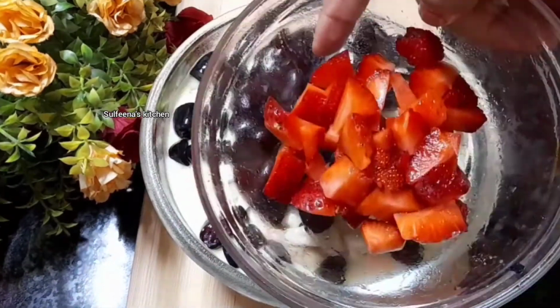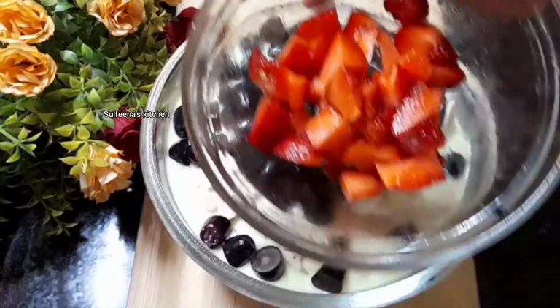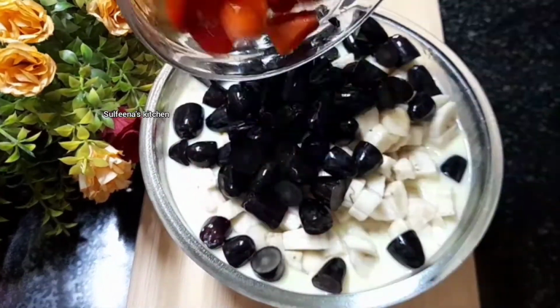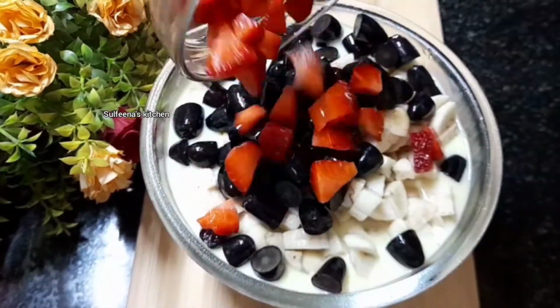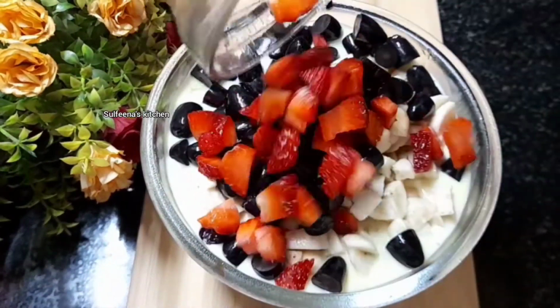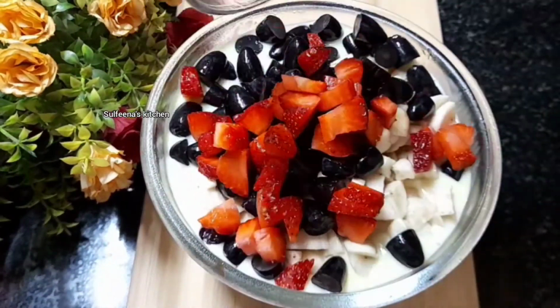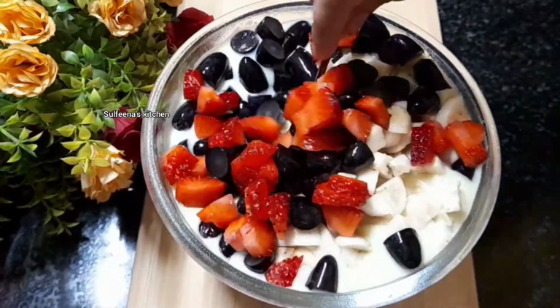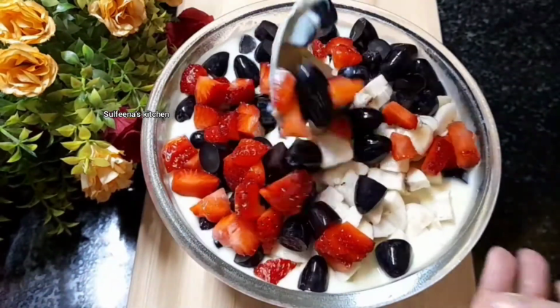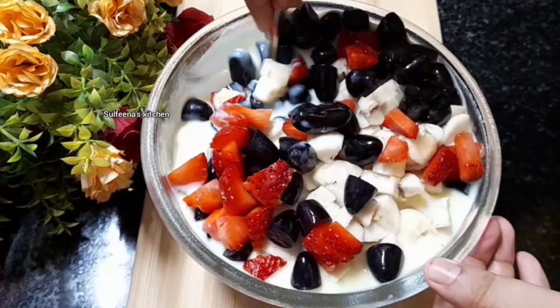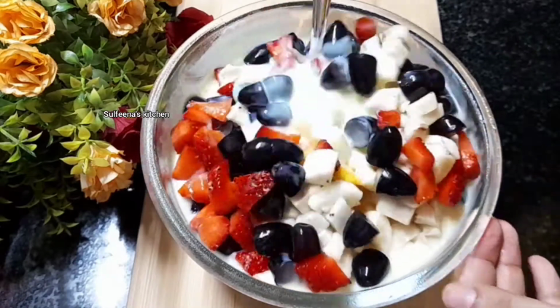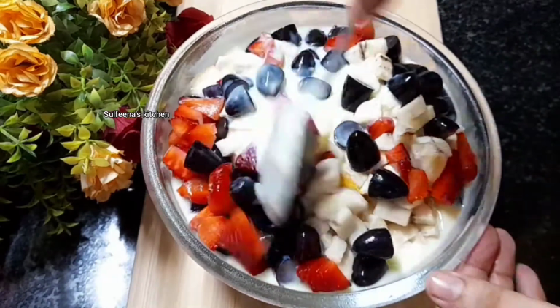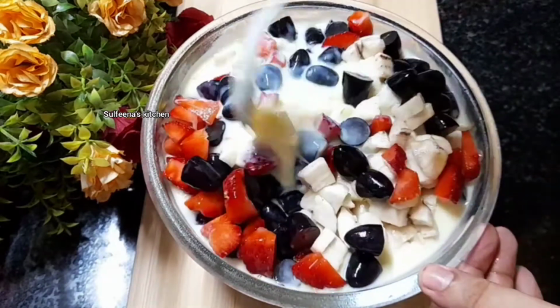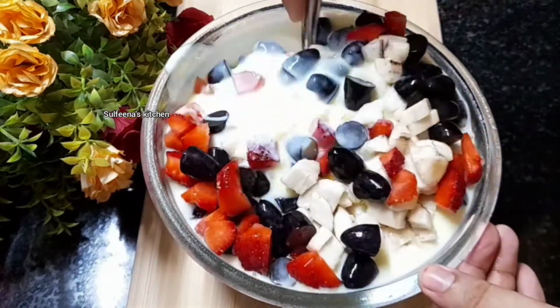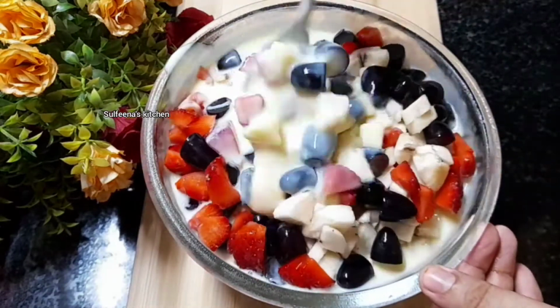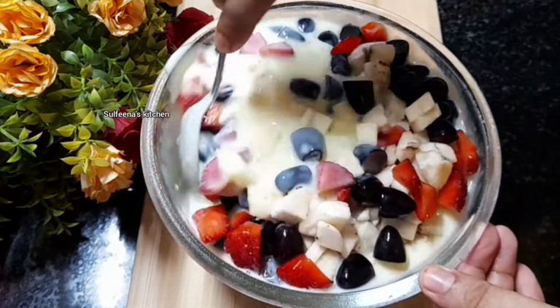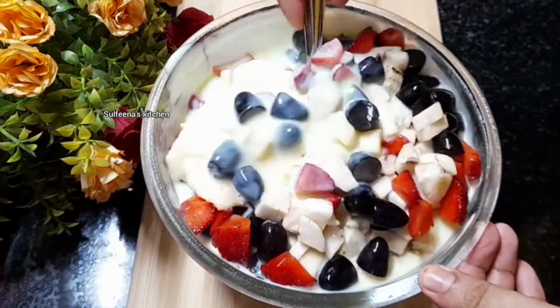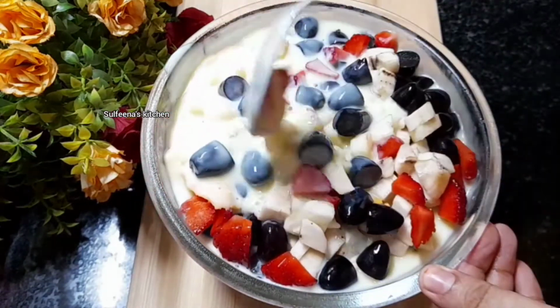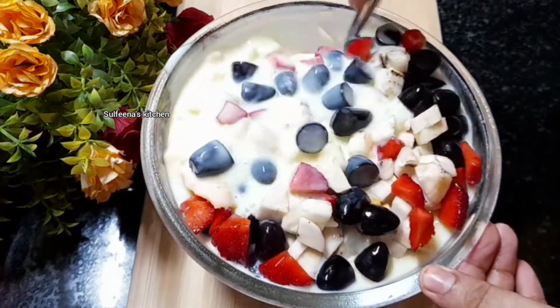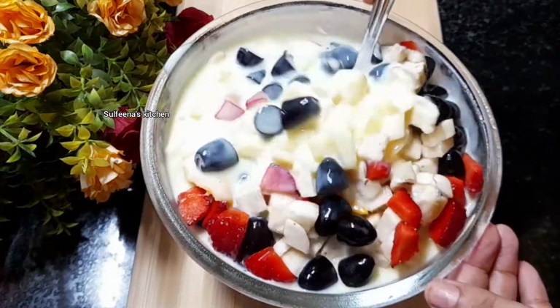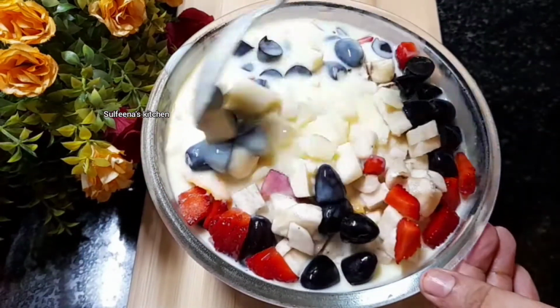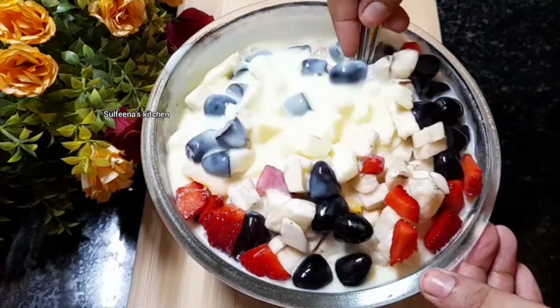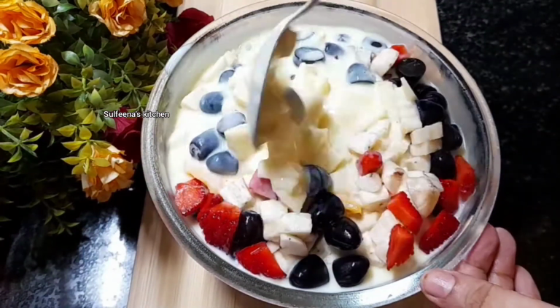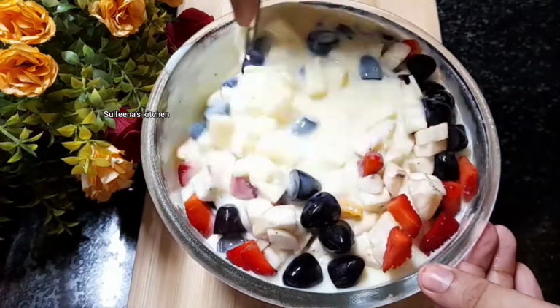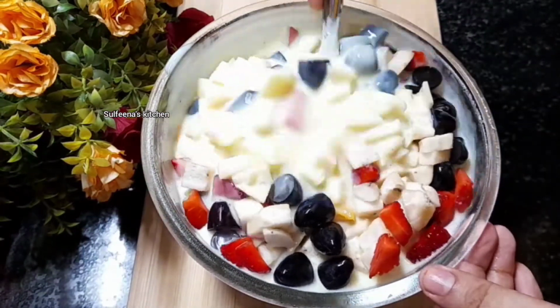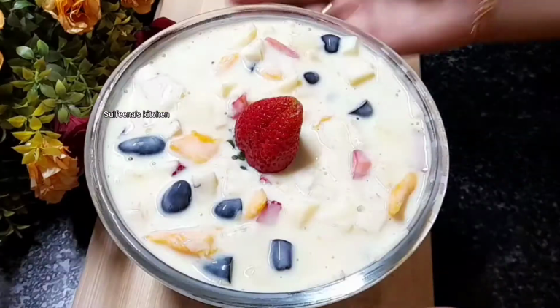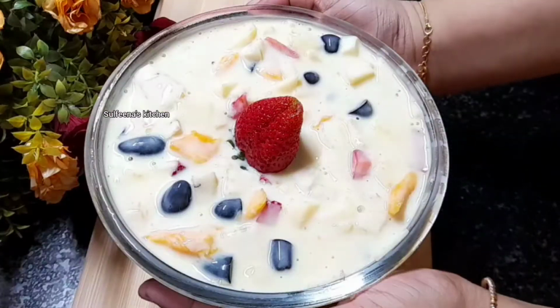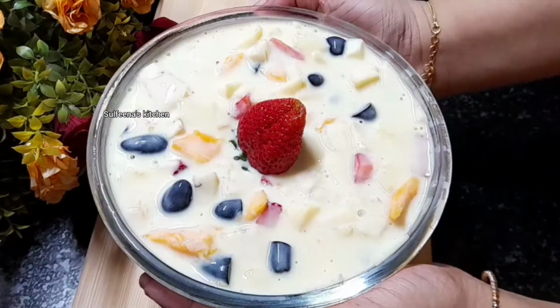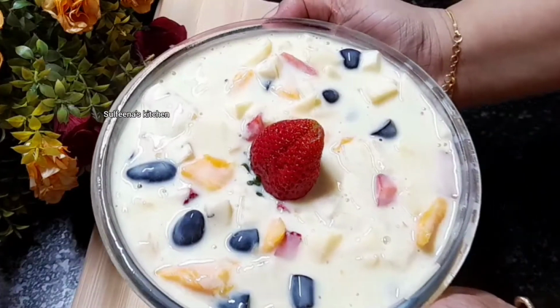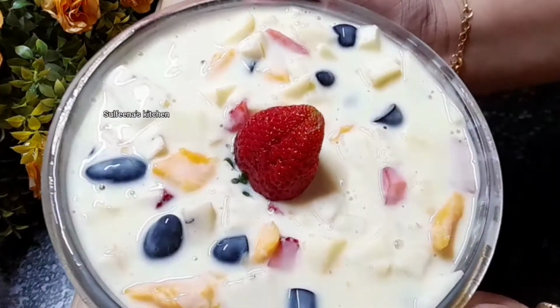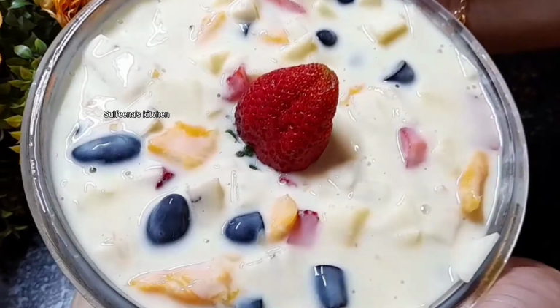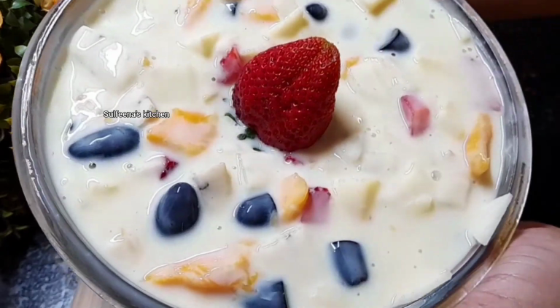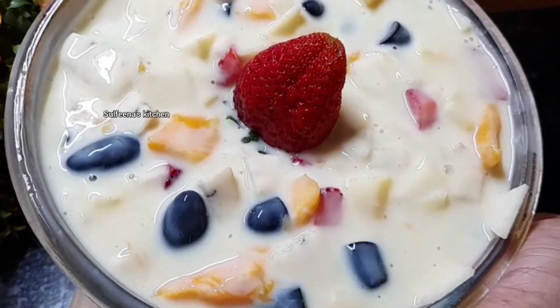If you mix it up, we'll have all the fruit ready. The fruit custard is ready.